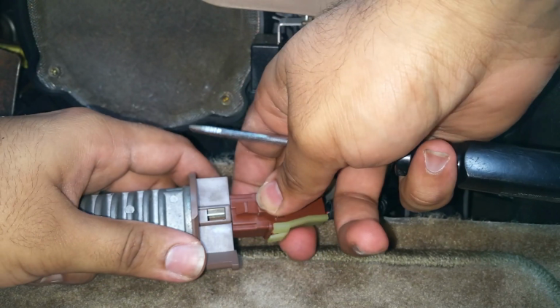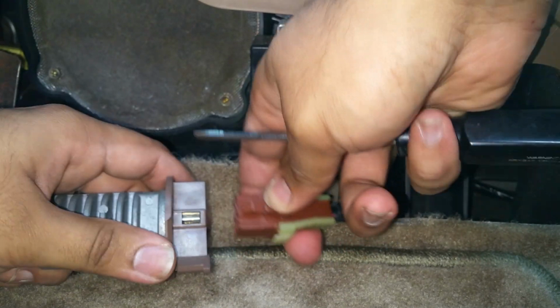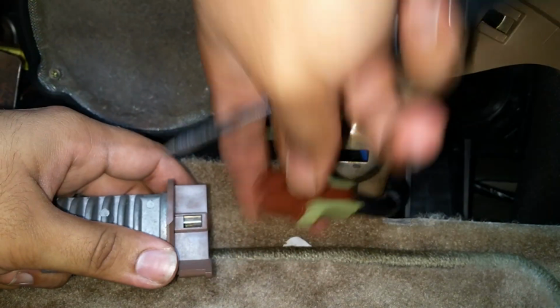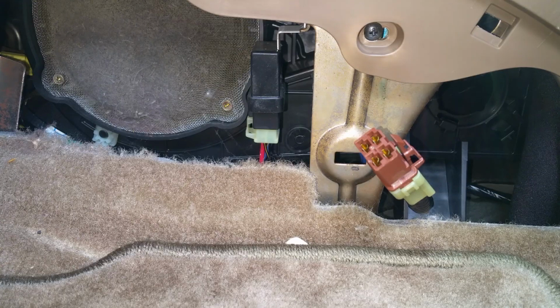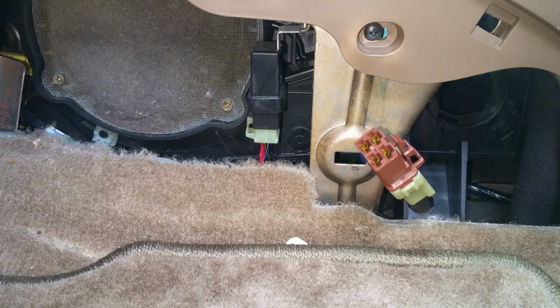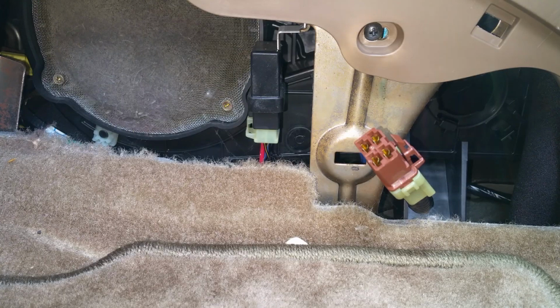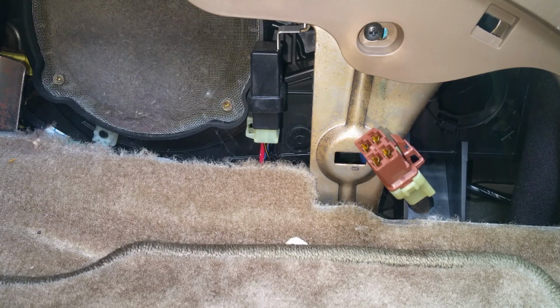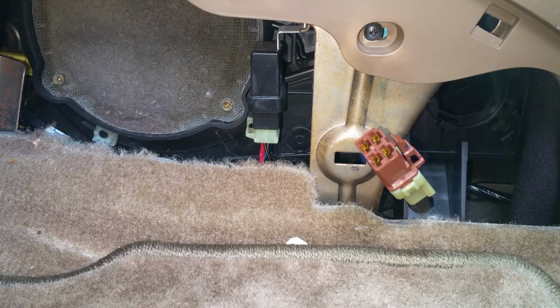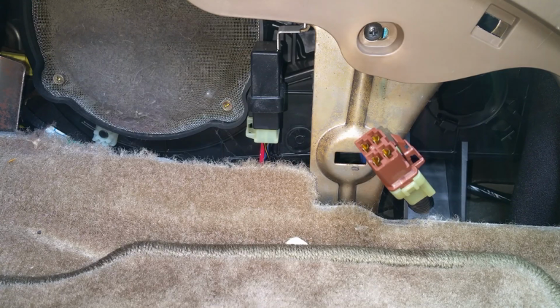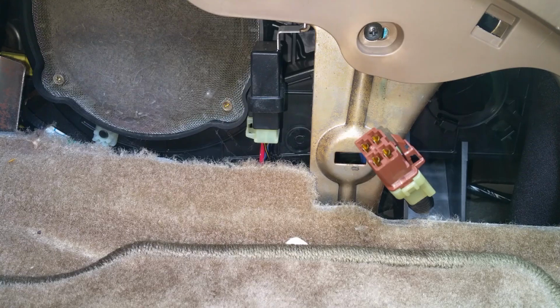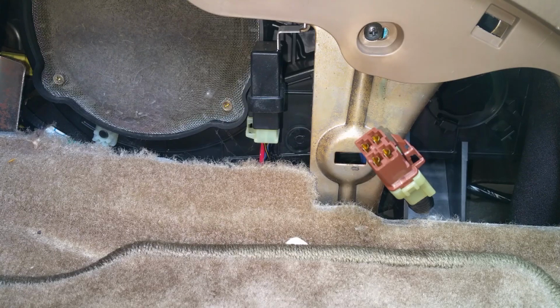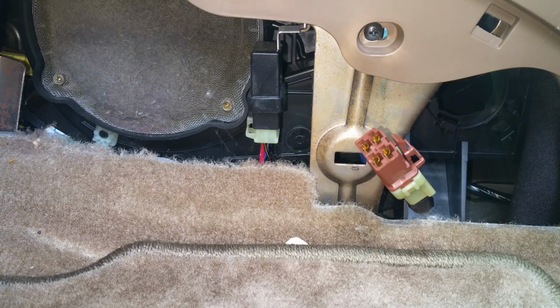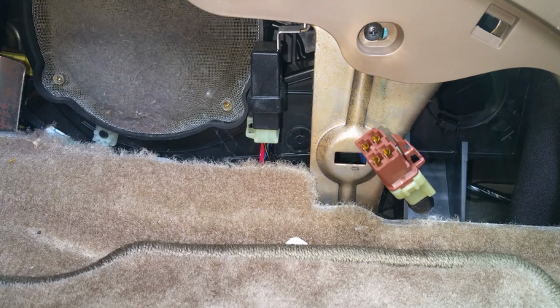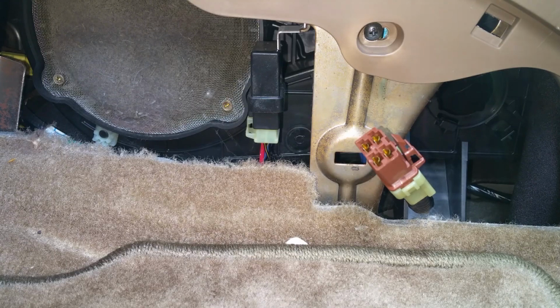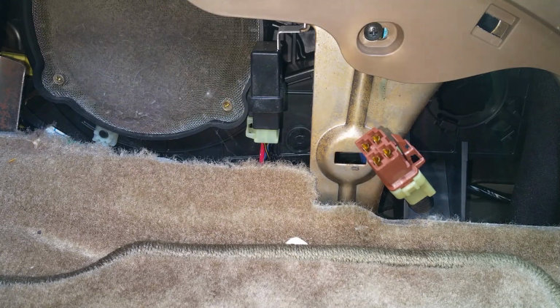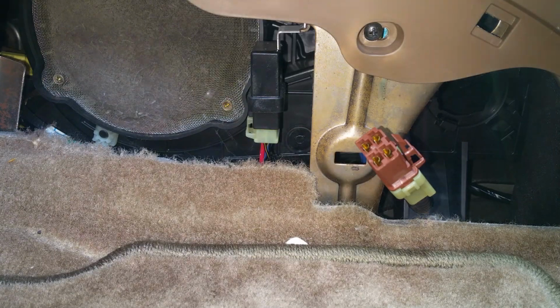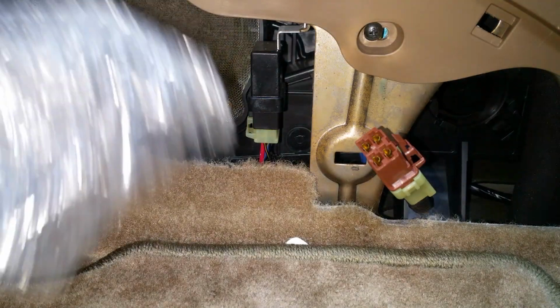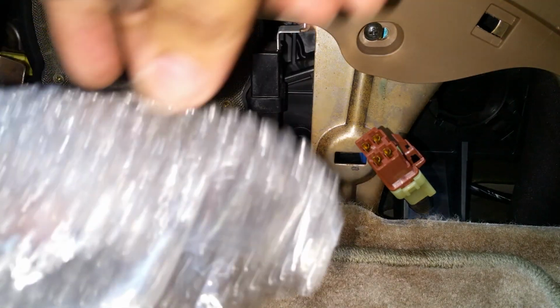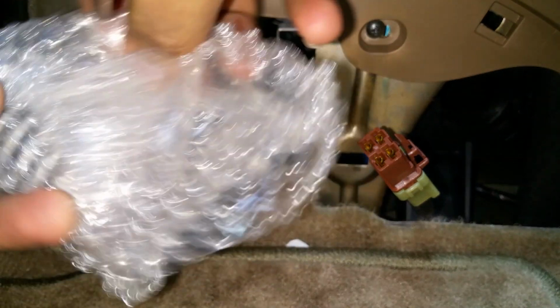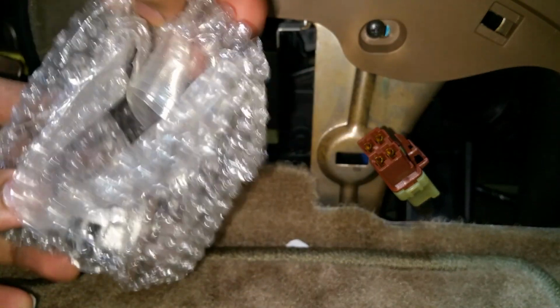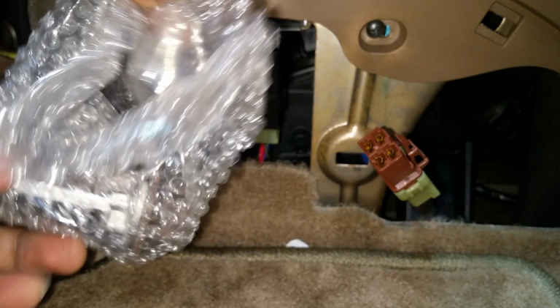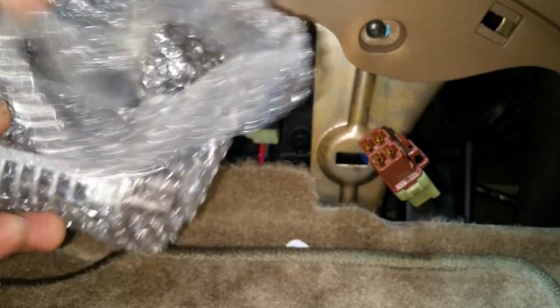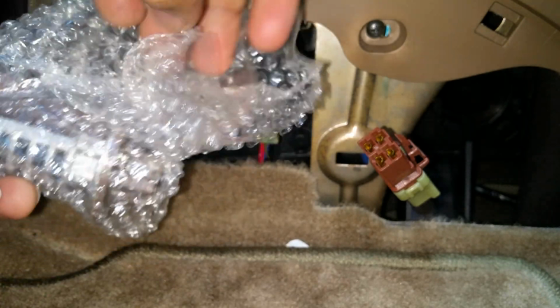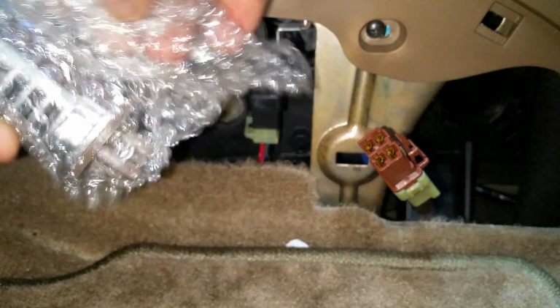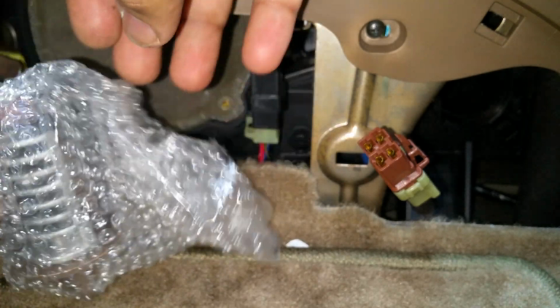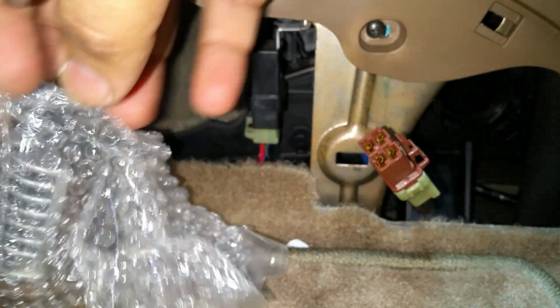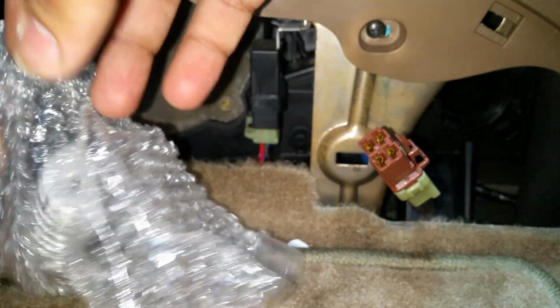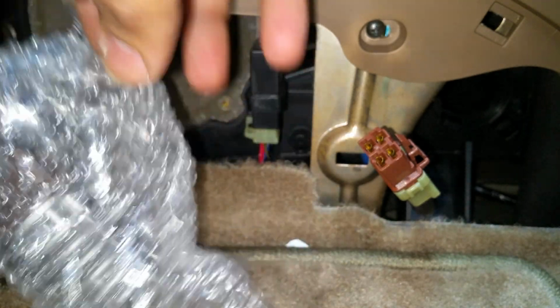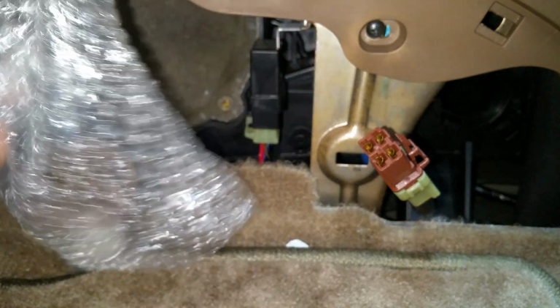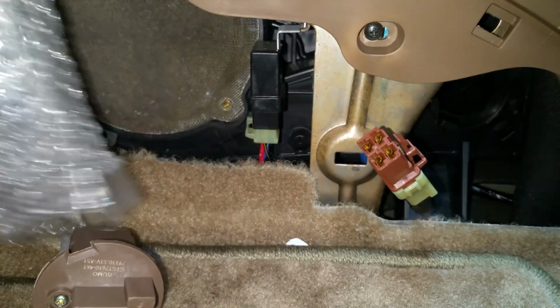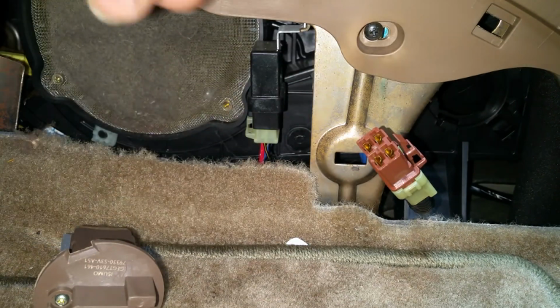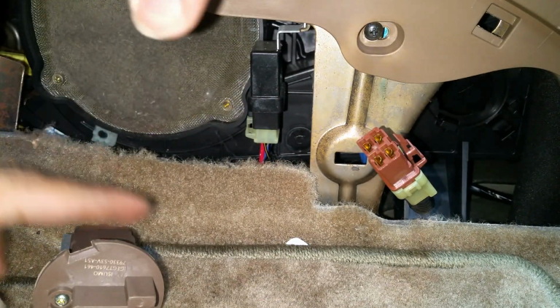This resistor I got through Amazon and it's compatible with the Honda Pilot from years 2003 to 2008, as well as the Acura MDX from years 2001 to 2006. I'll be sure to put the link in the description below.